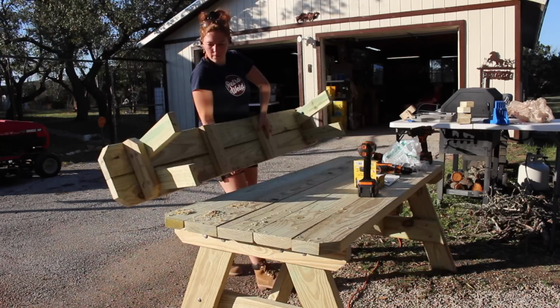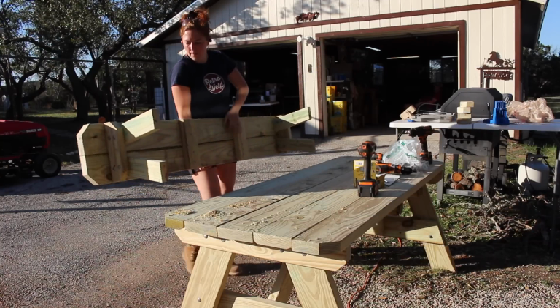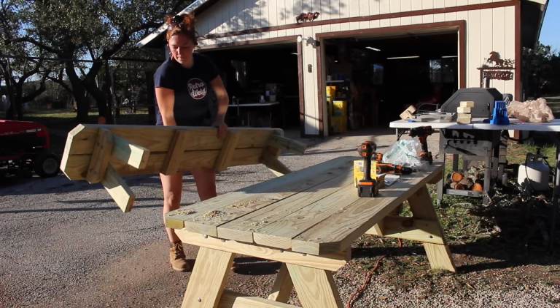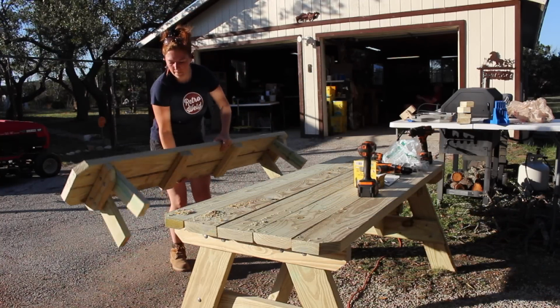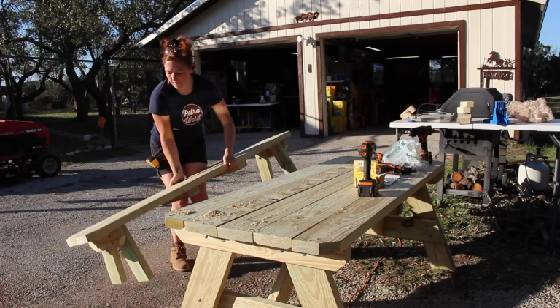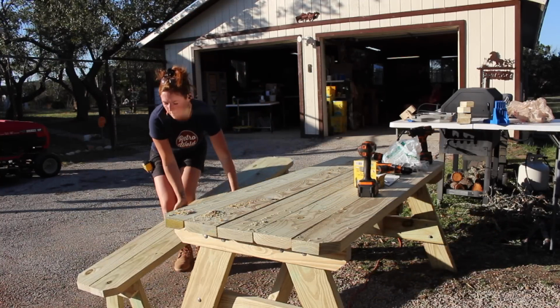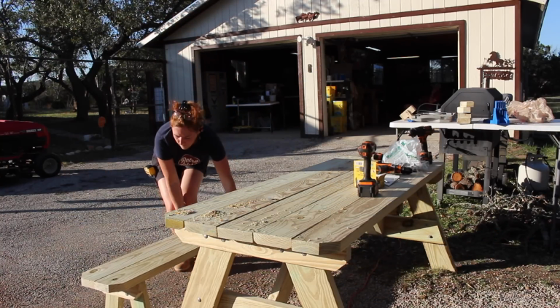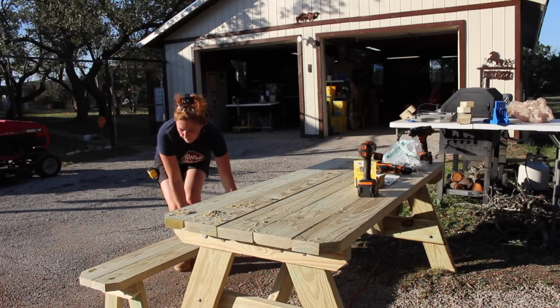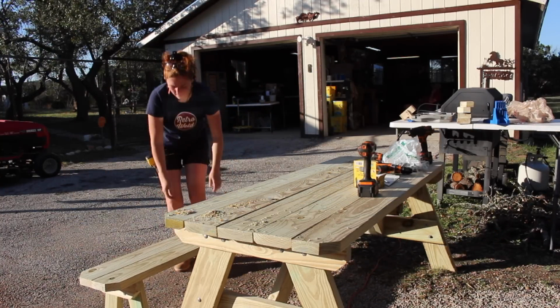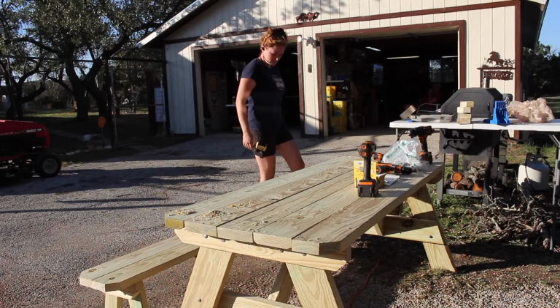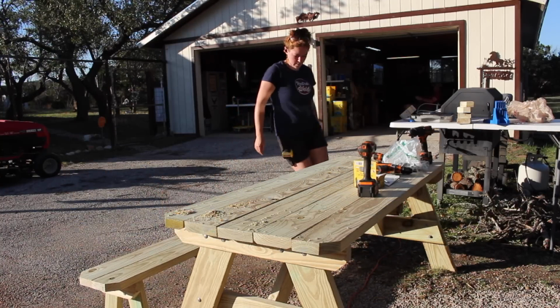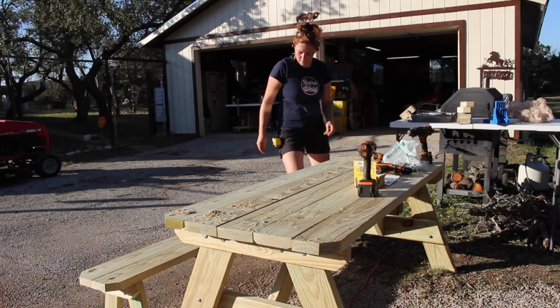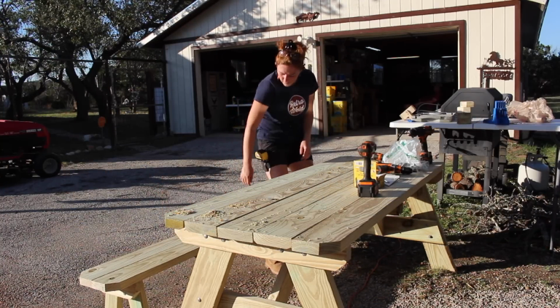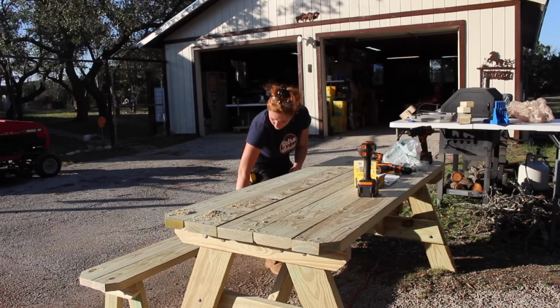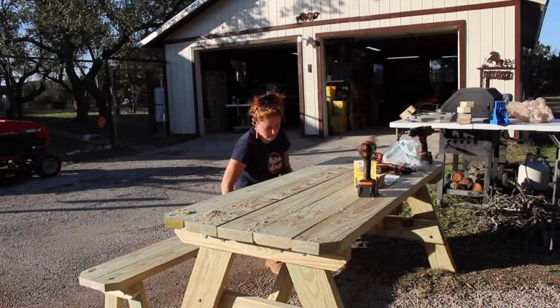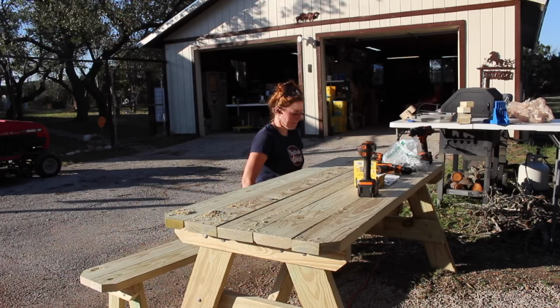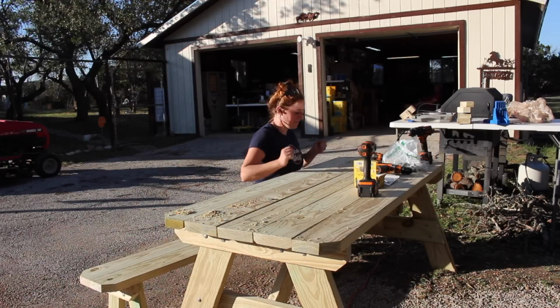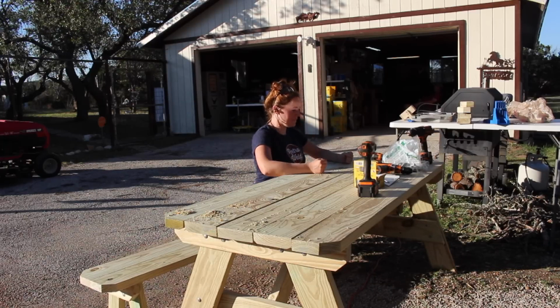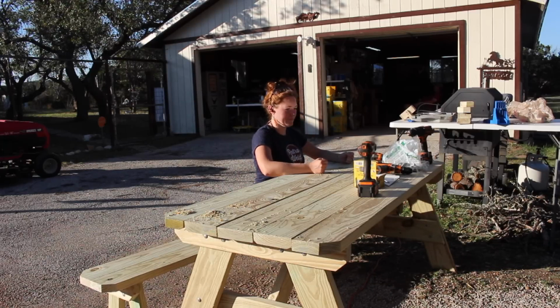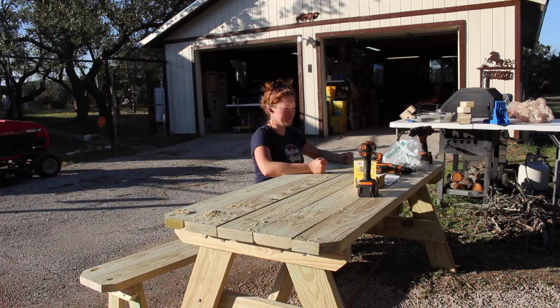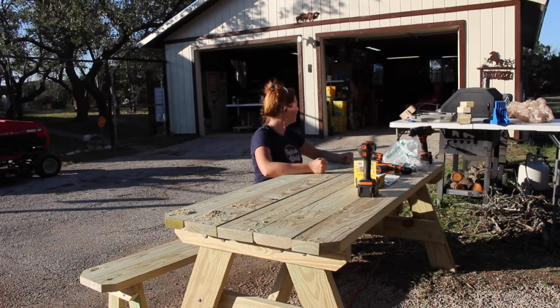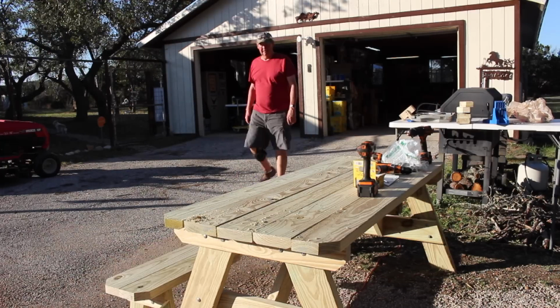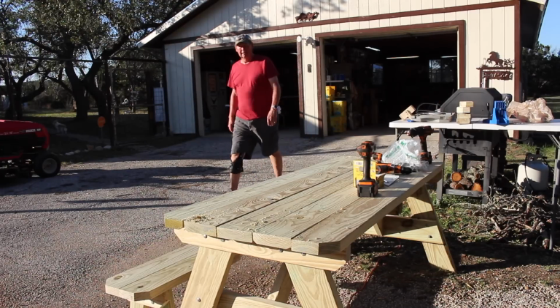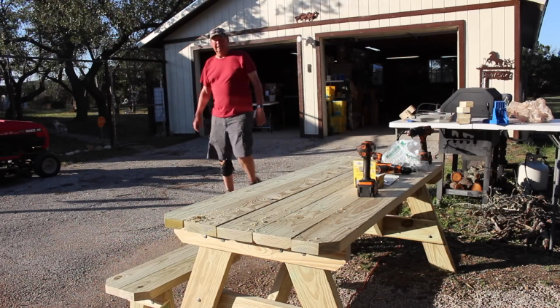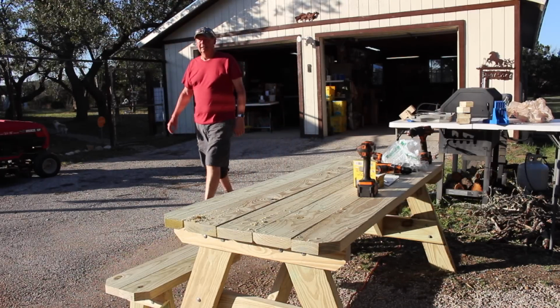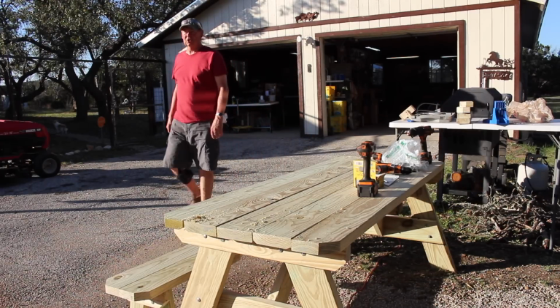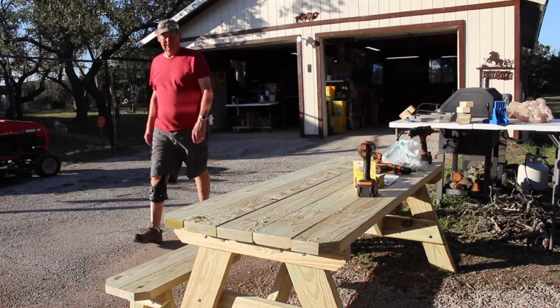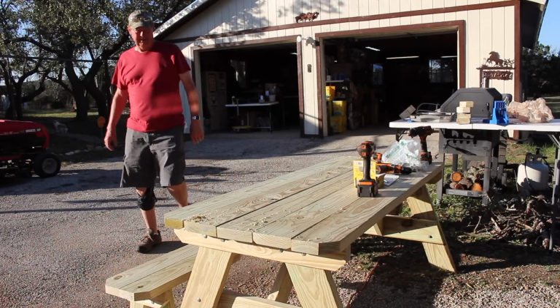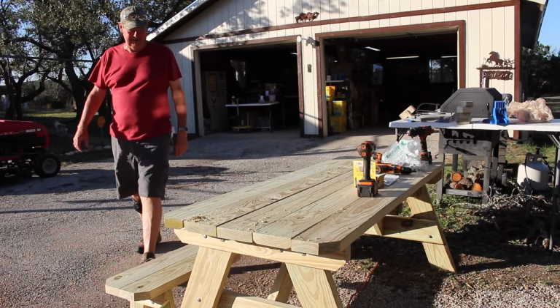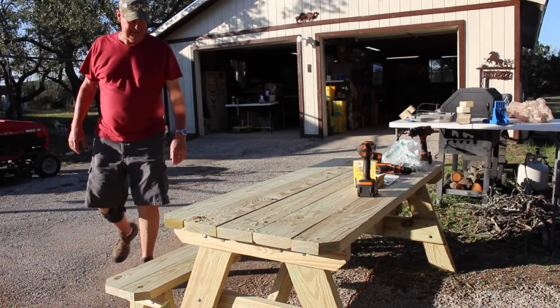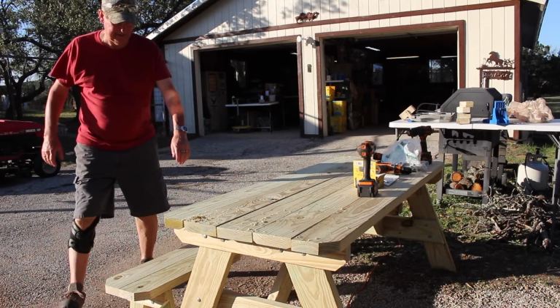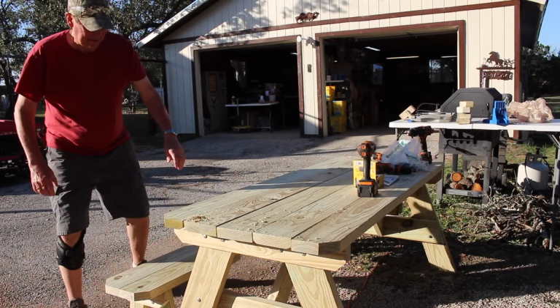However, when I put the first bench down and sat on it, I realized it was just a tad bit too low. I called in my dad to get a second opinion — he agreed it looks good but might be too low.